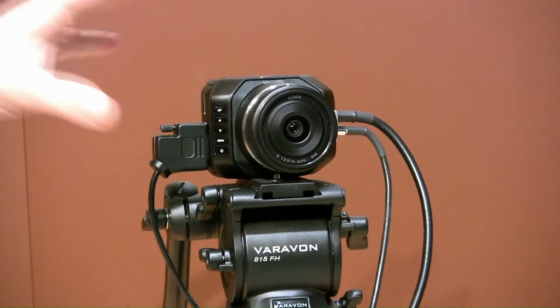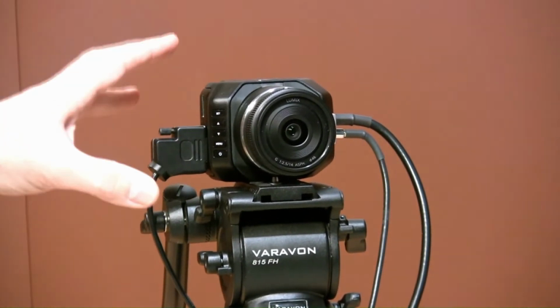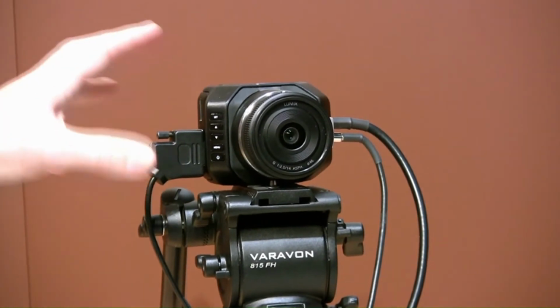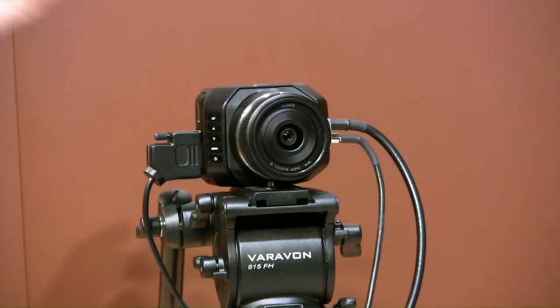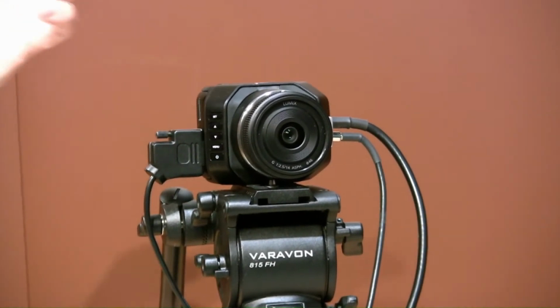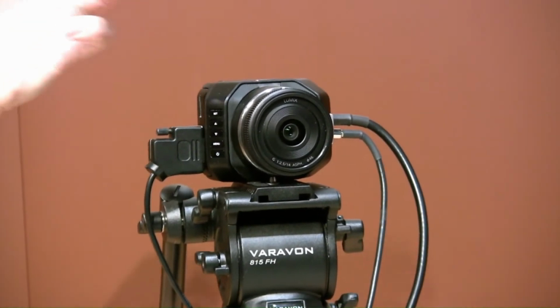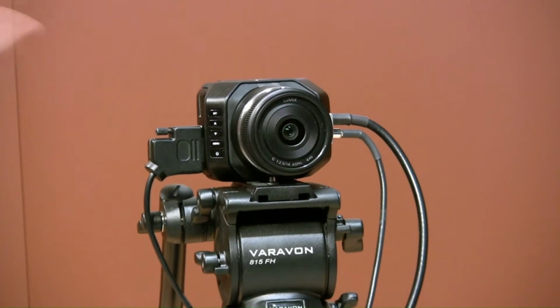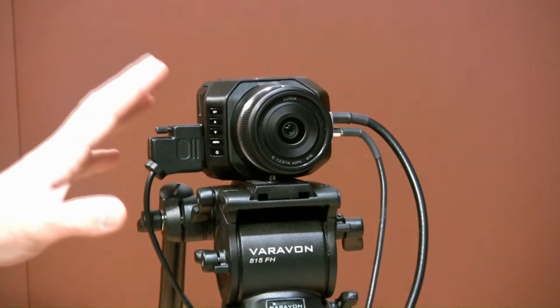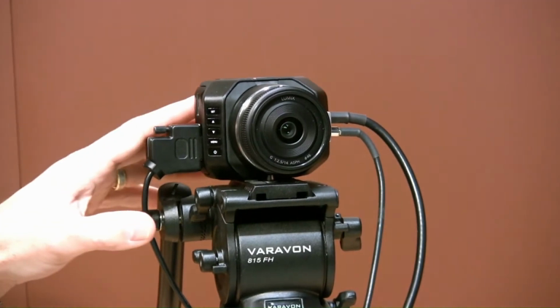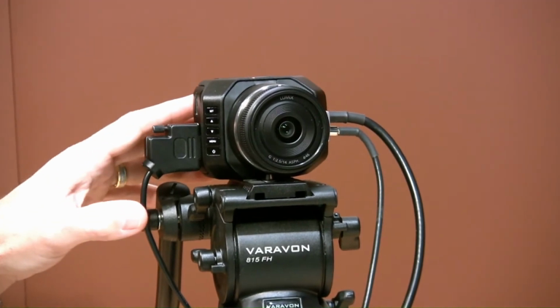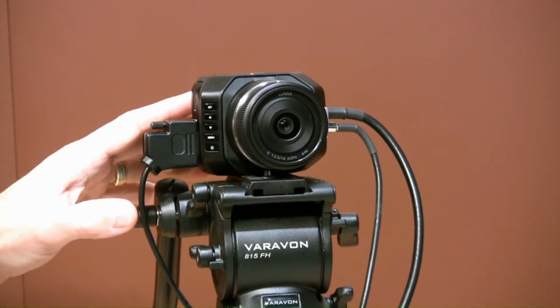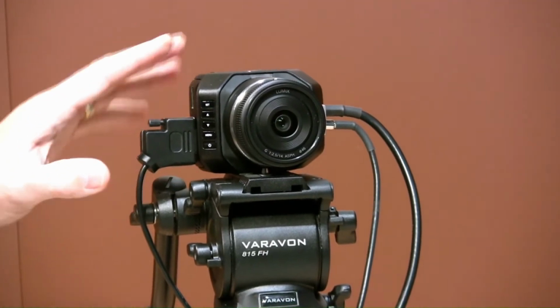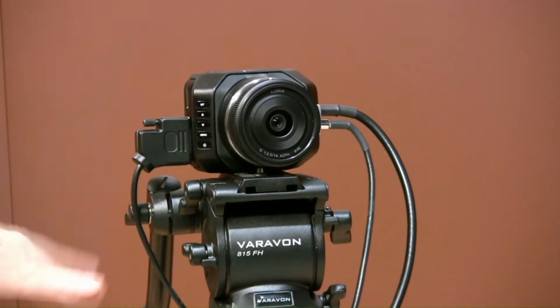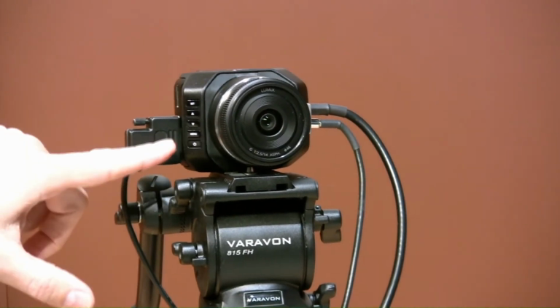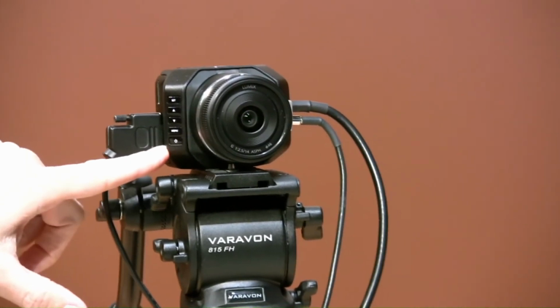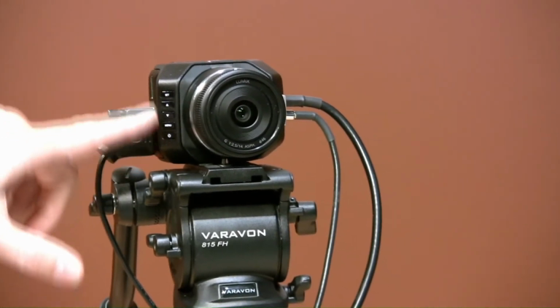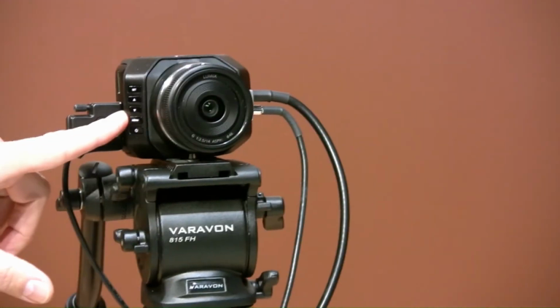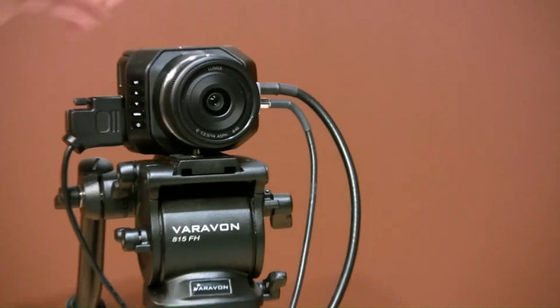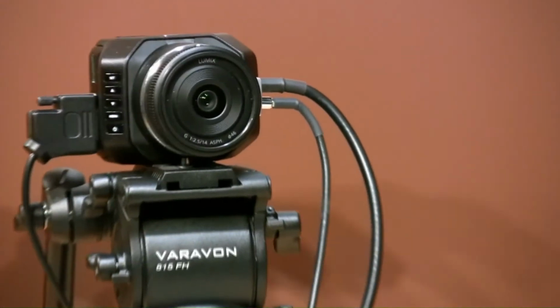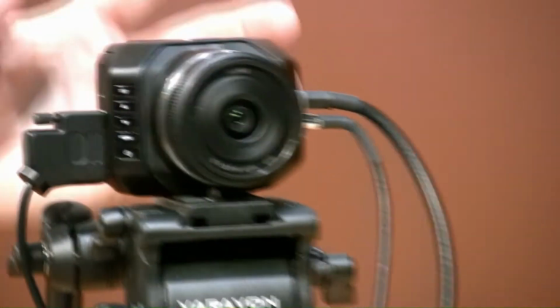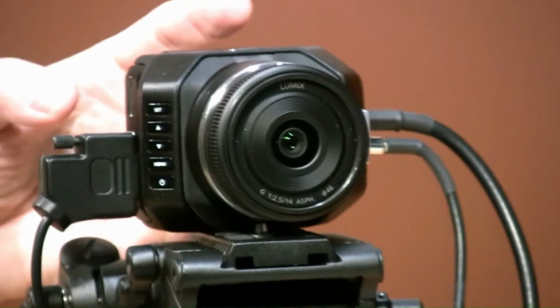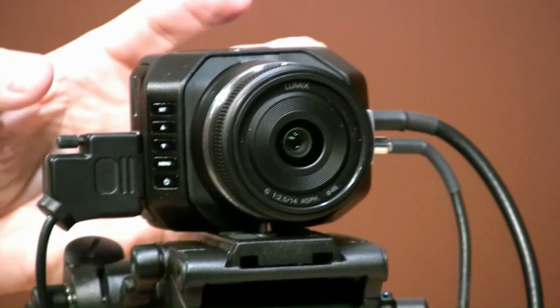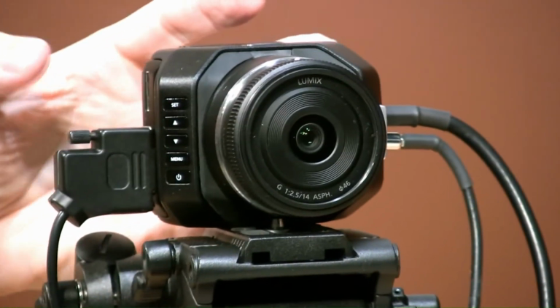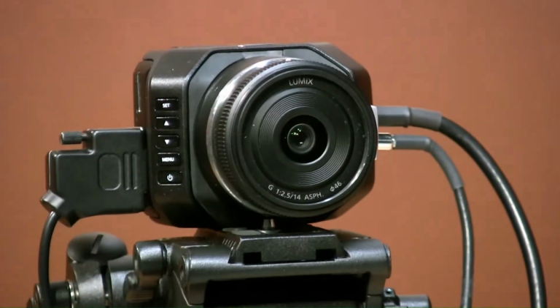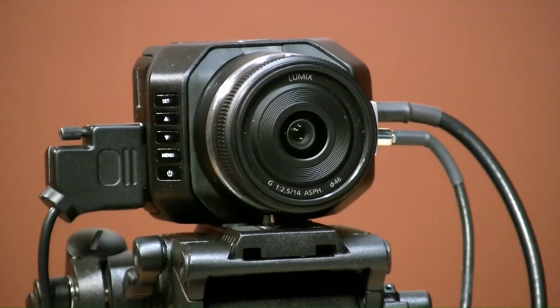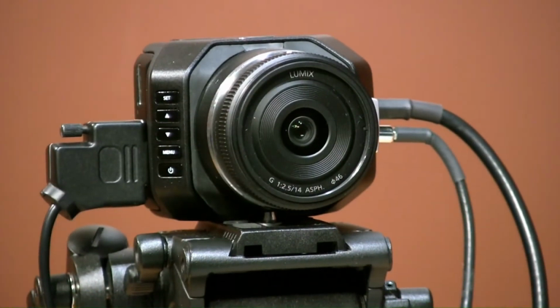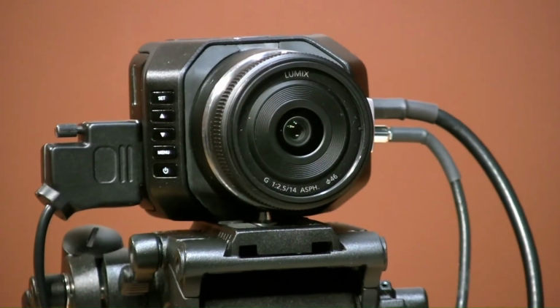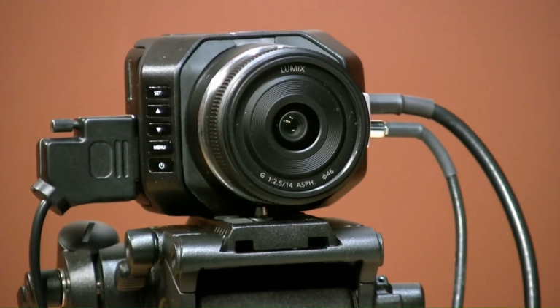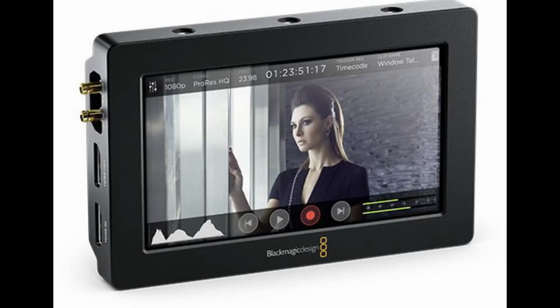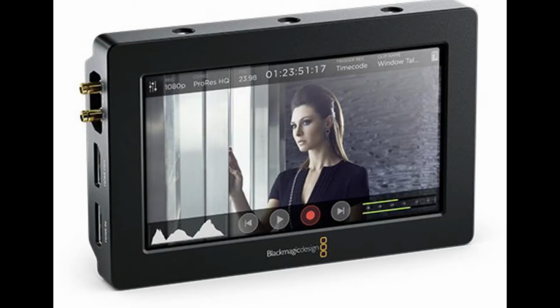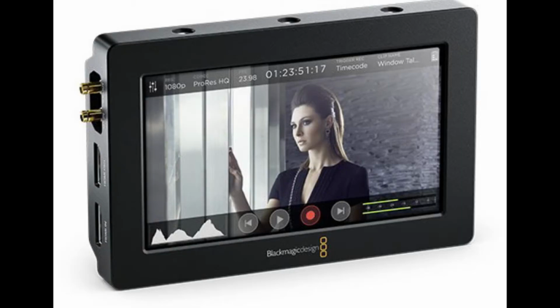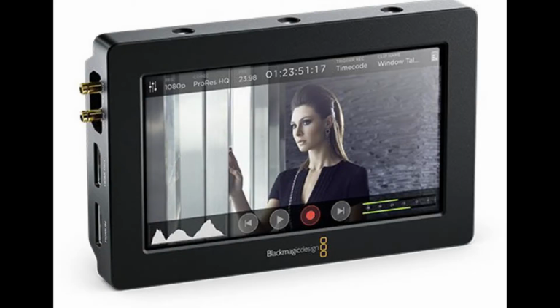Even though it's small, you can really rig this up to be a full blown studio camera. Now, getting back to the menu settings — there's no monitoring on the camera itself. So what we've done is come up with the Blackmagic Video Assist.